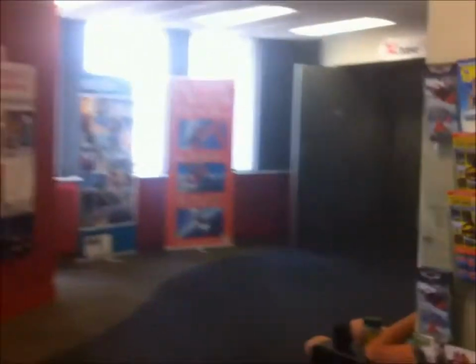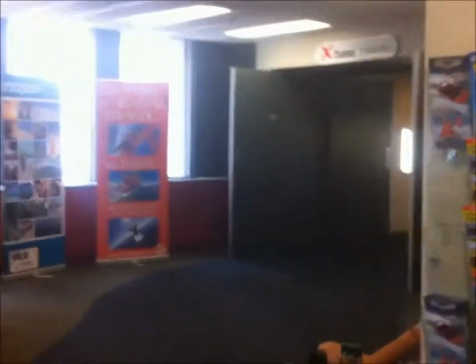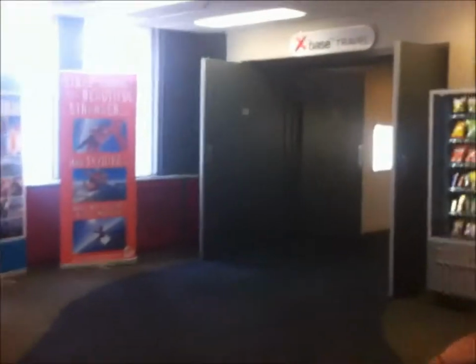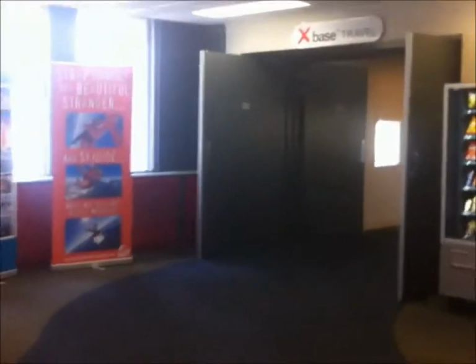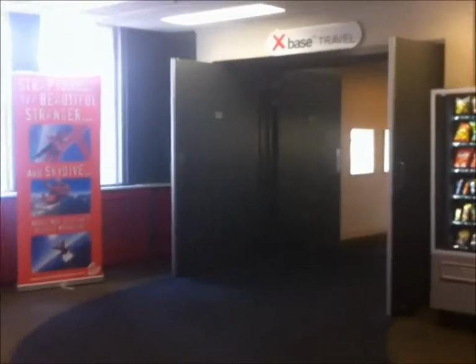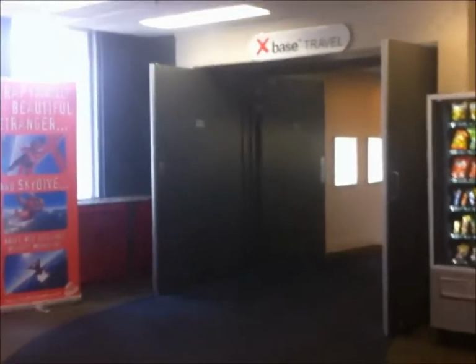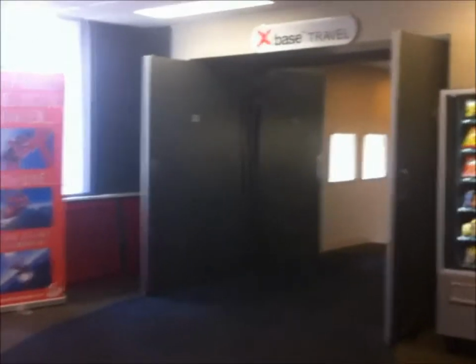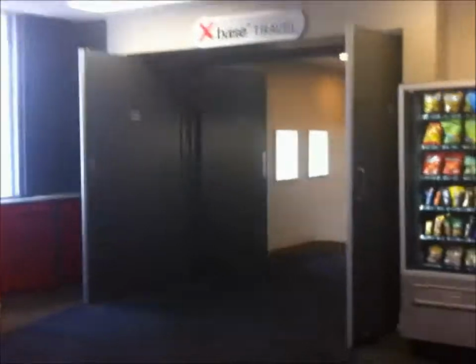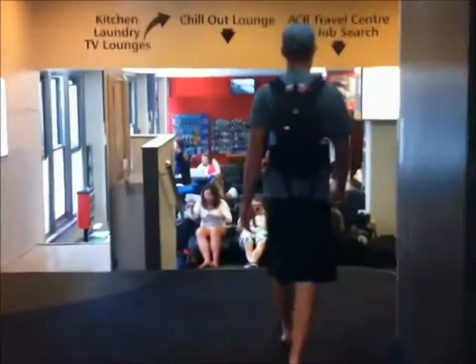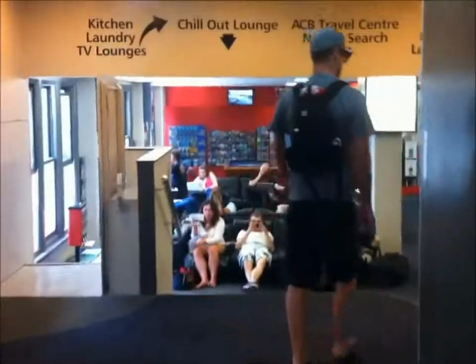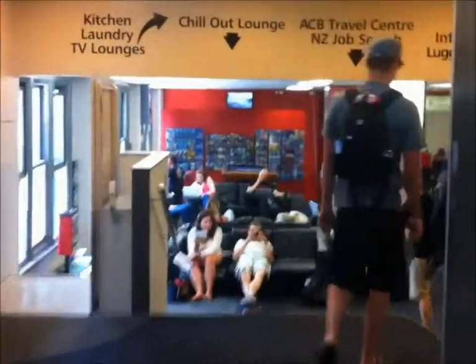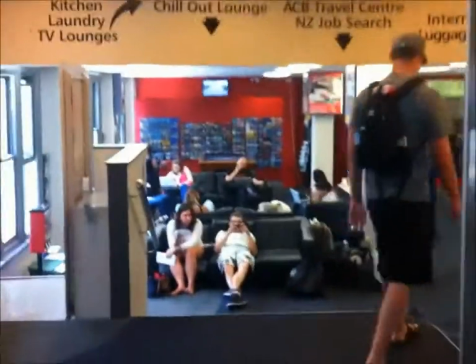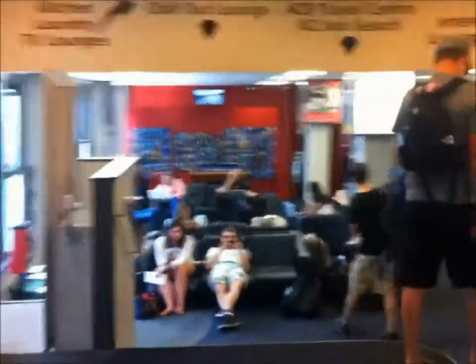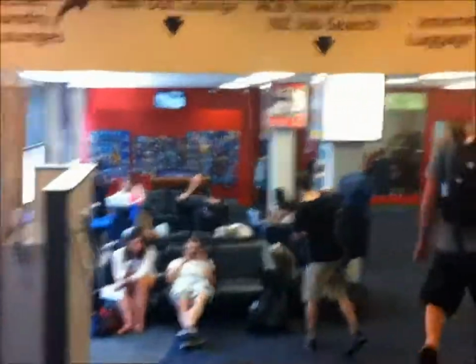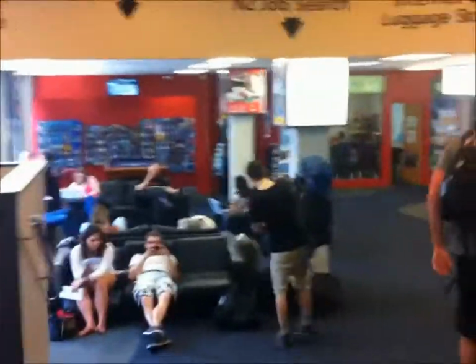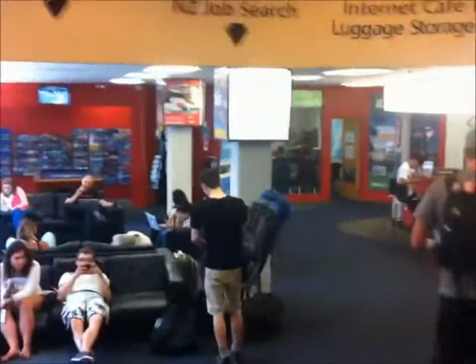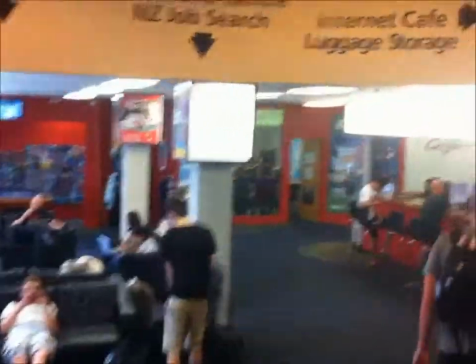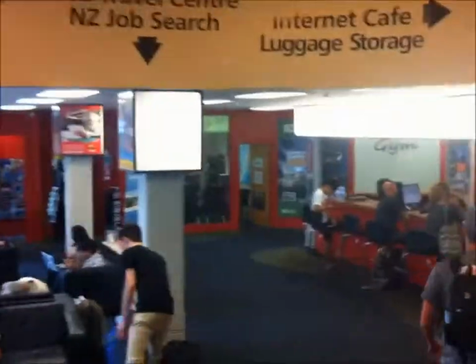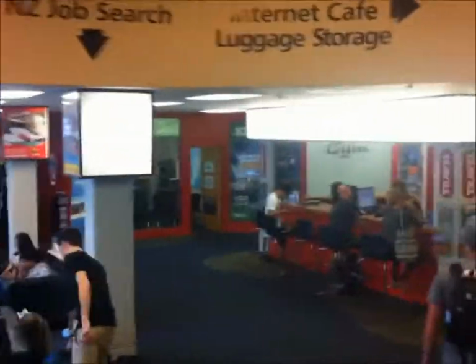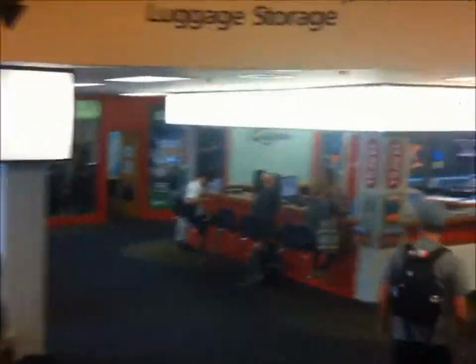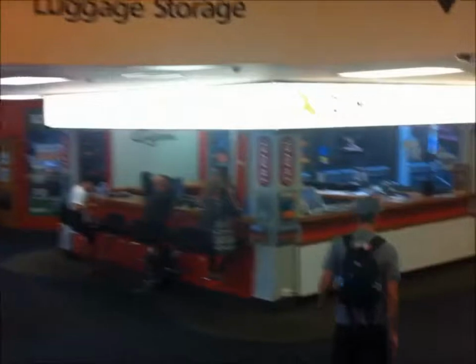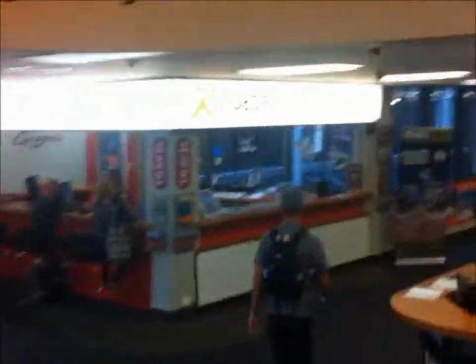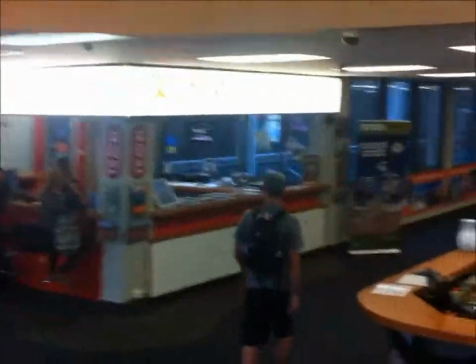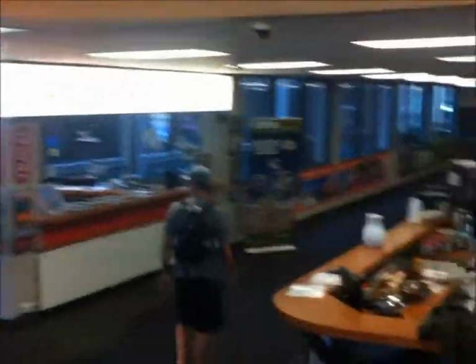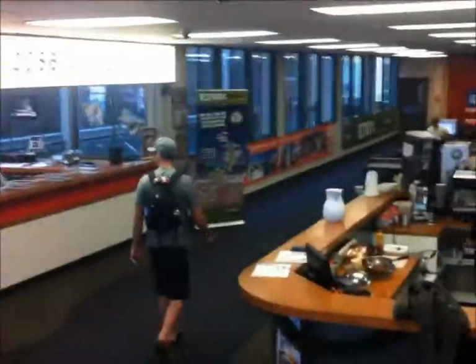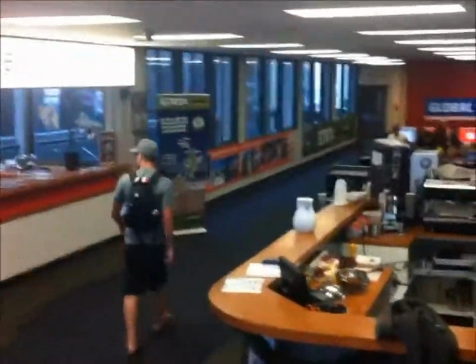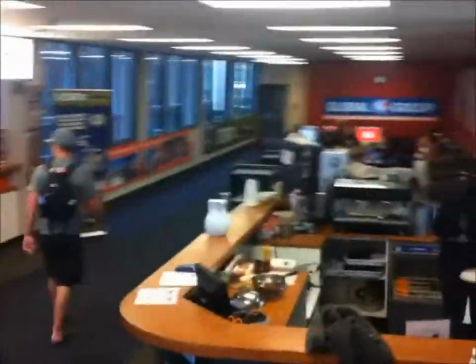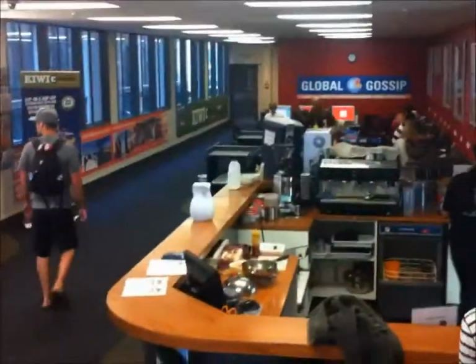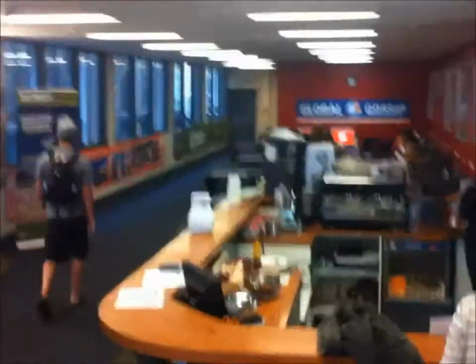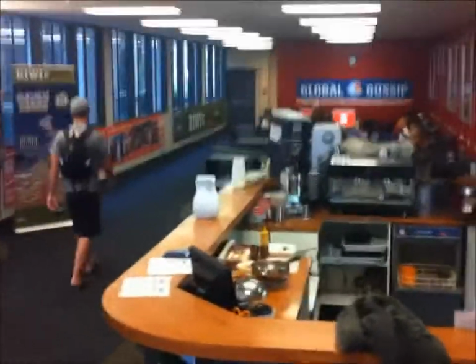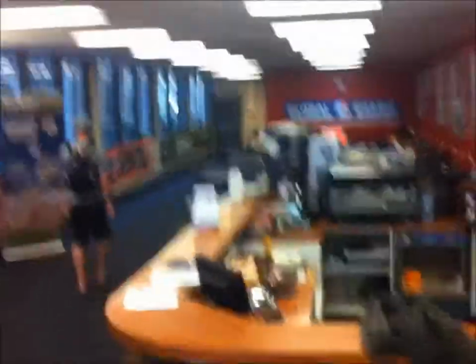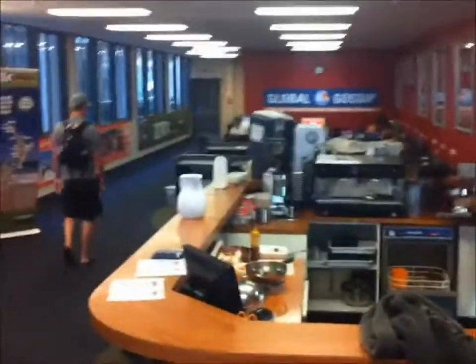Now, if we make our way through to the lounge, there is an on-site cafe. Breakfast is also served each day for $8.